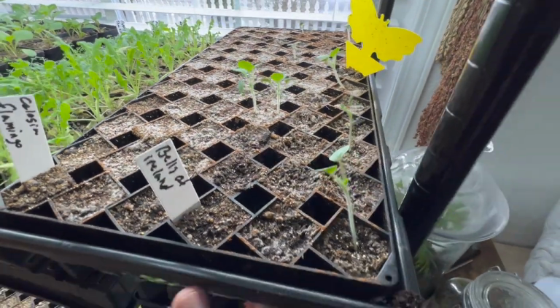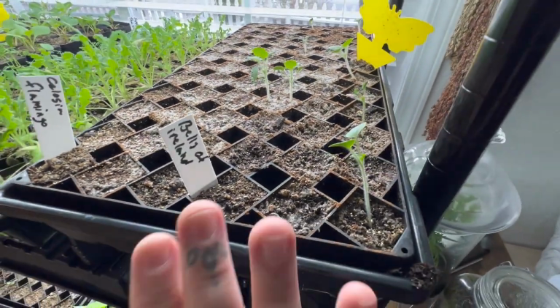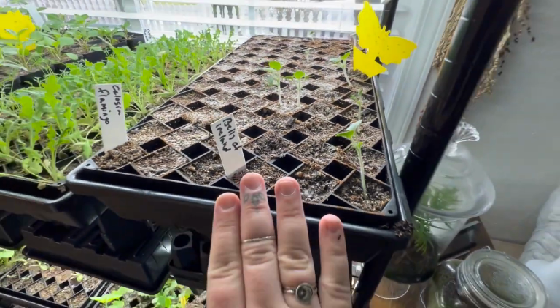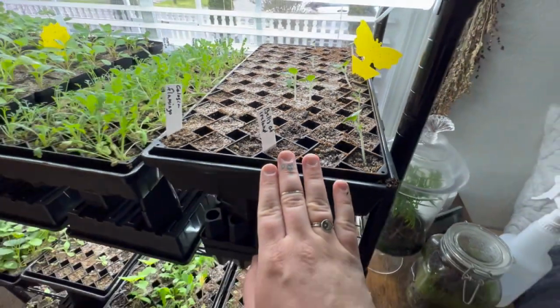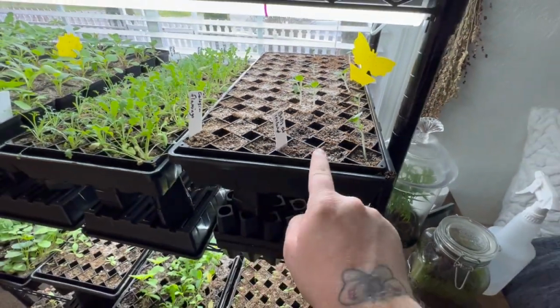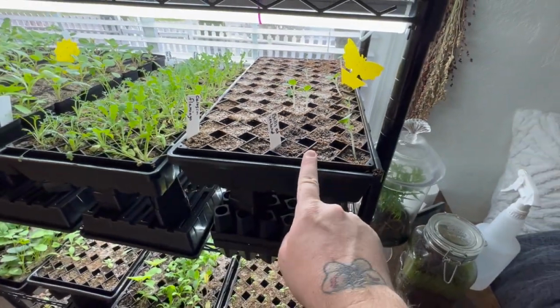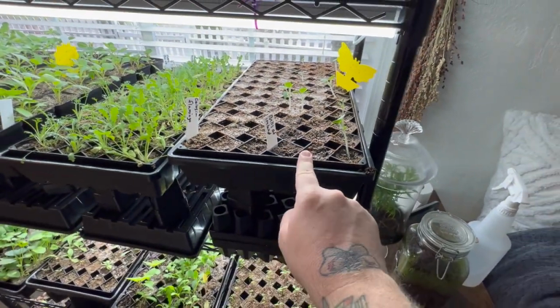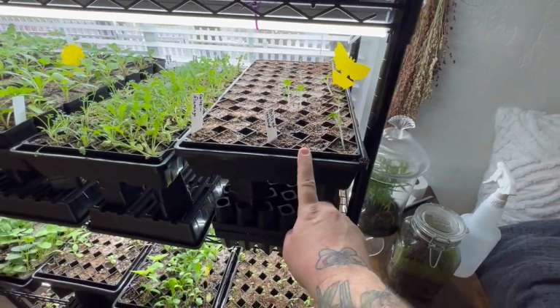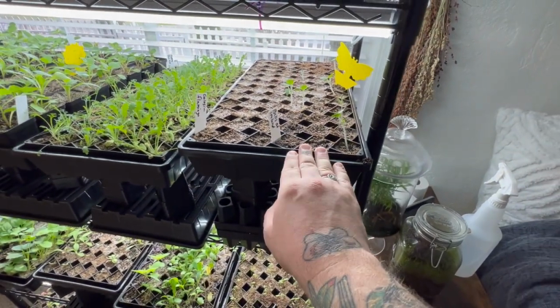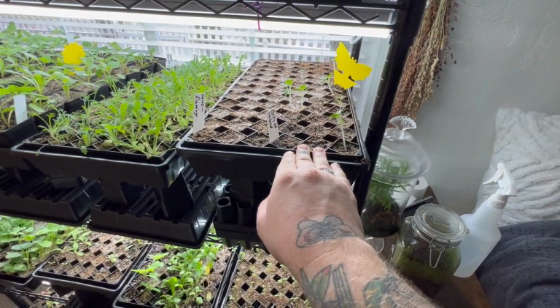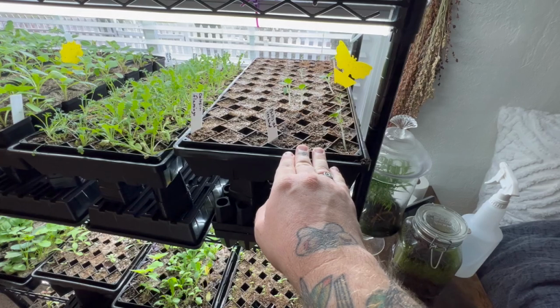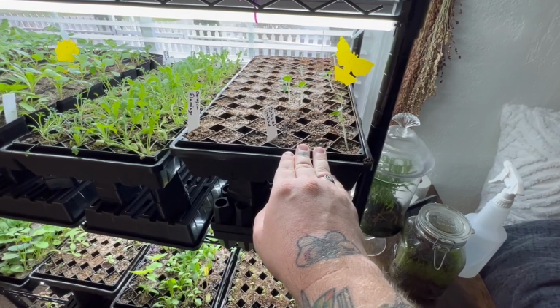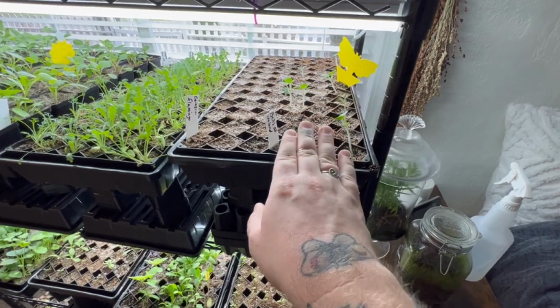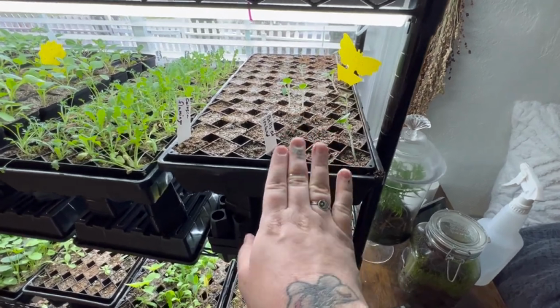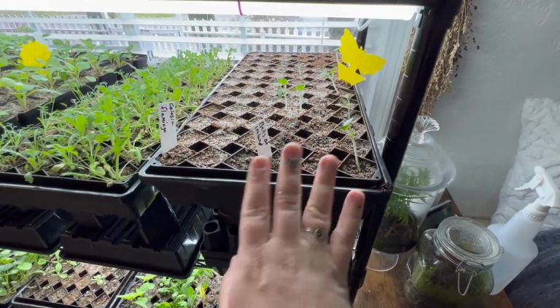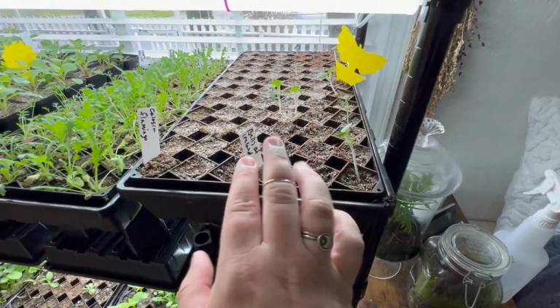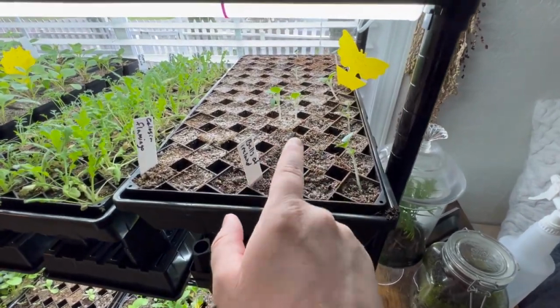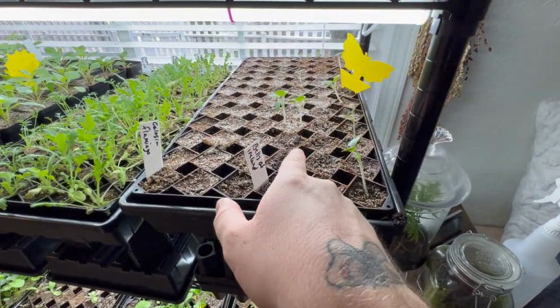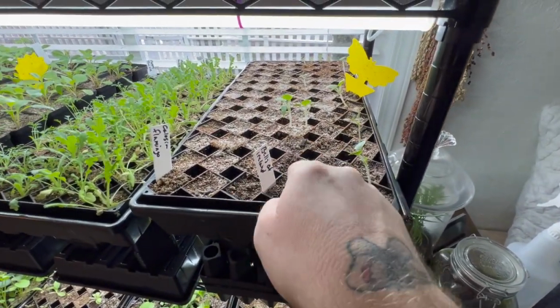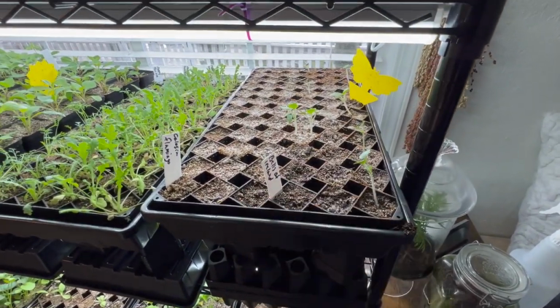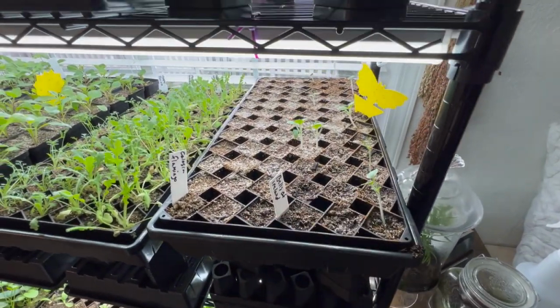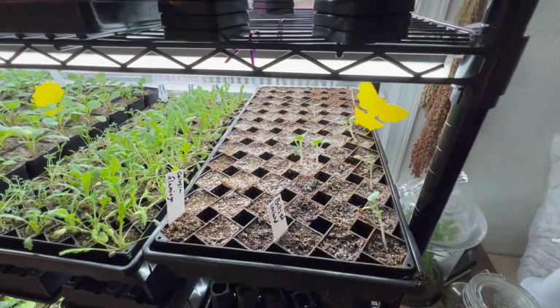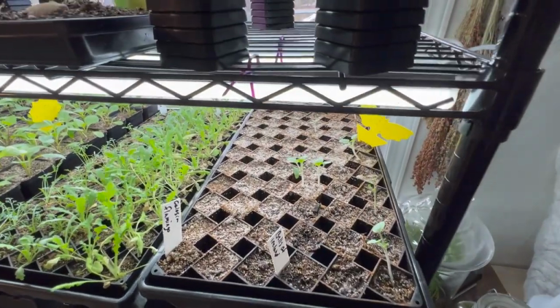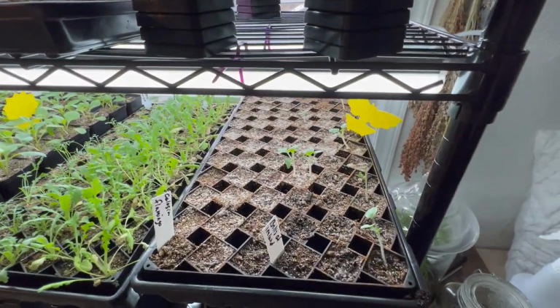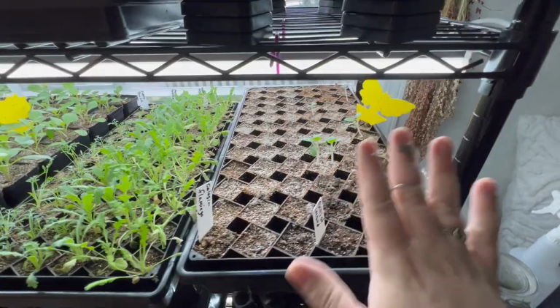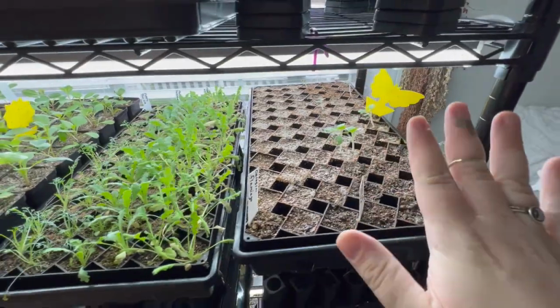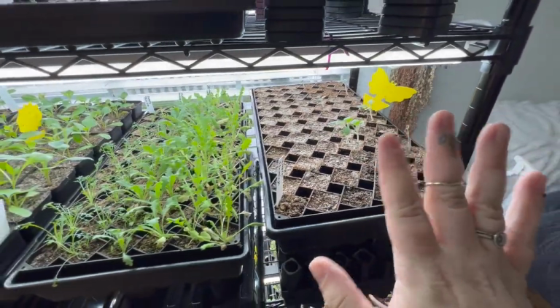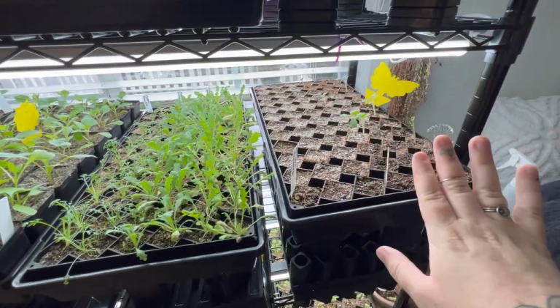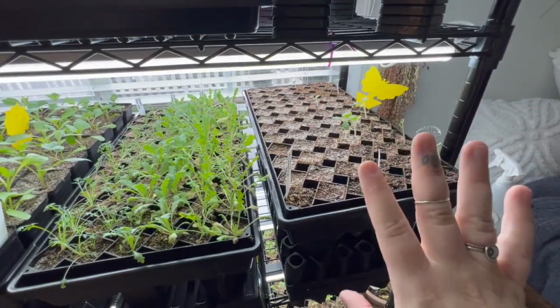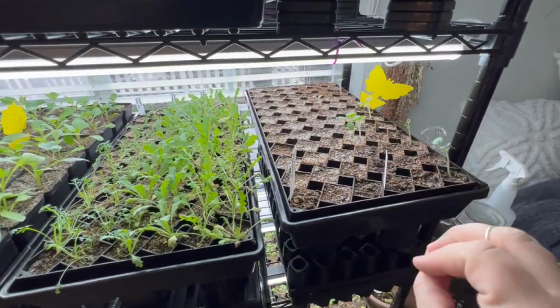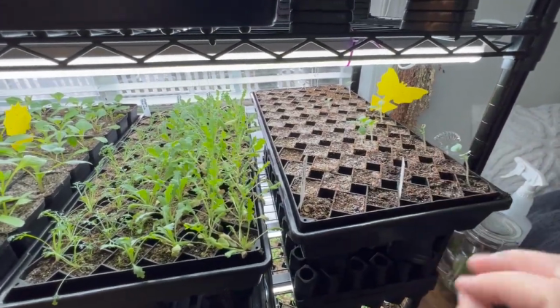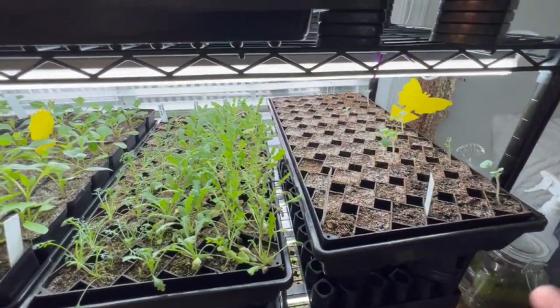I started these wrong. You're supposed to soak these in water for 24 hours or 12 hours or something like that, and then you plant them. But they're fine — I've got a few, I'll take a few.